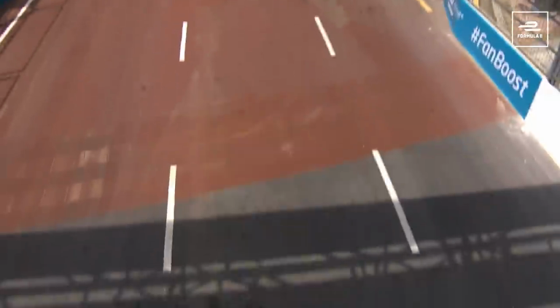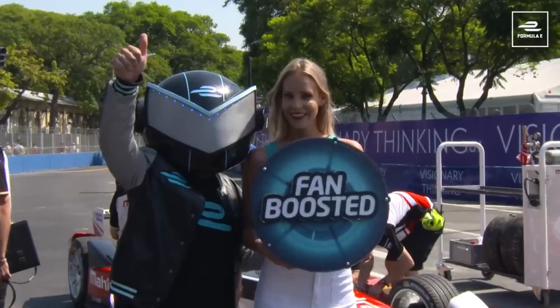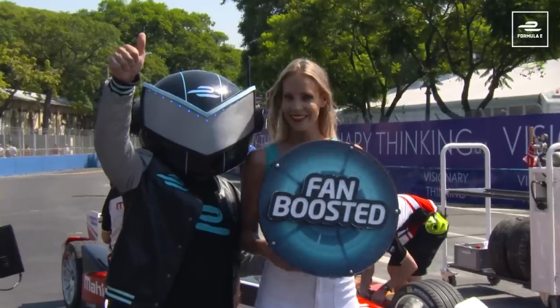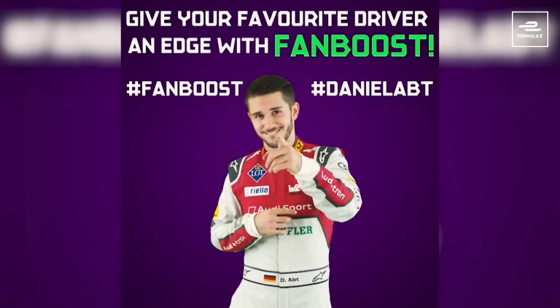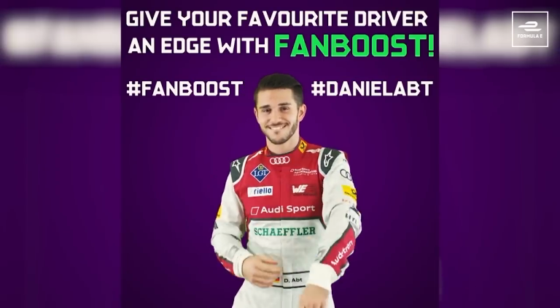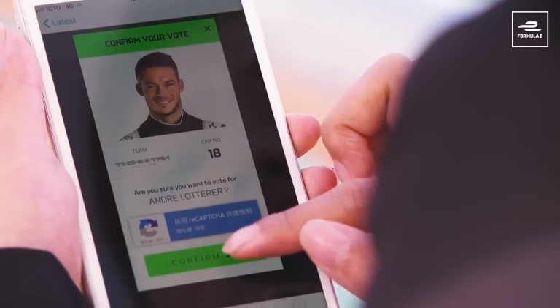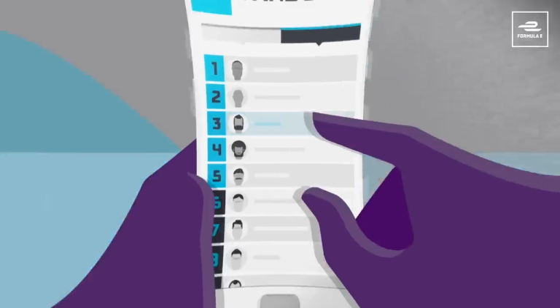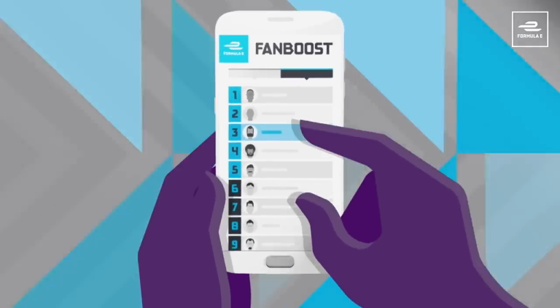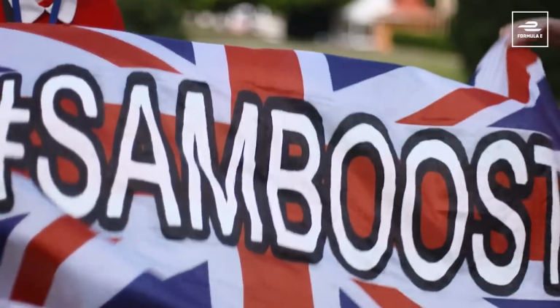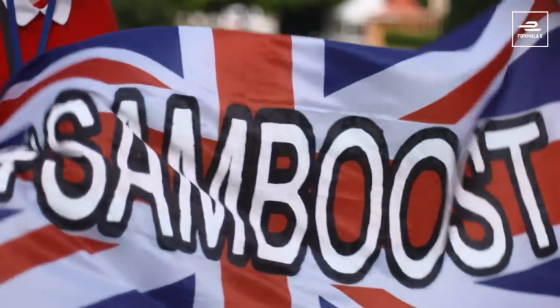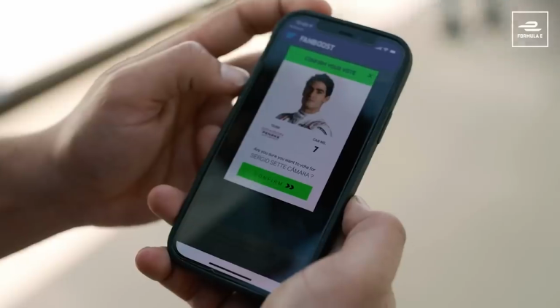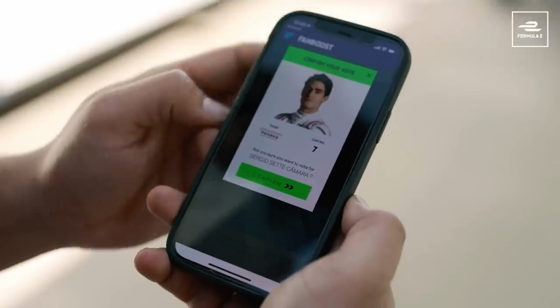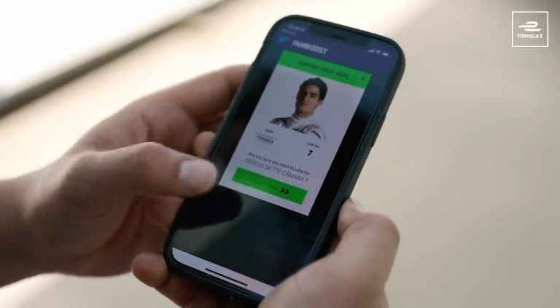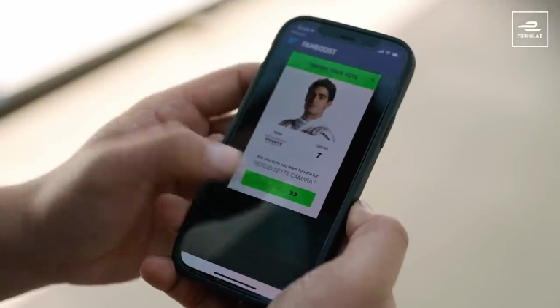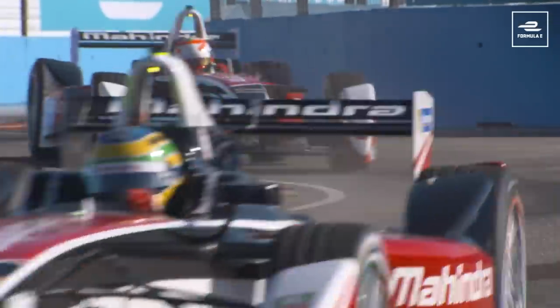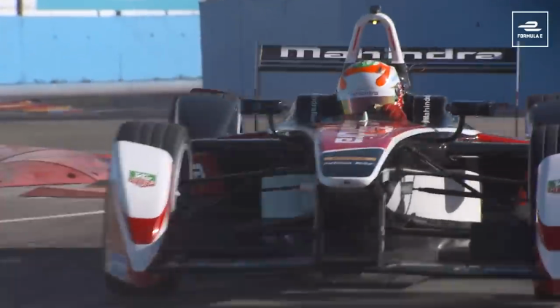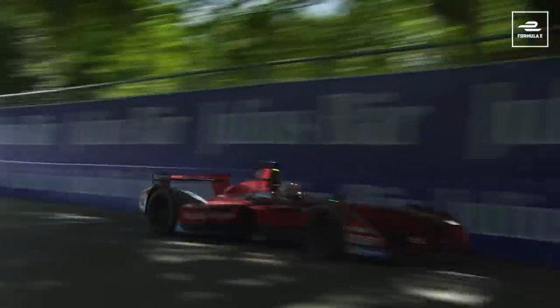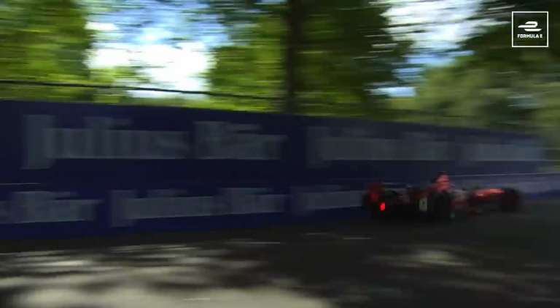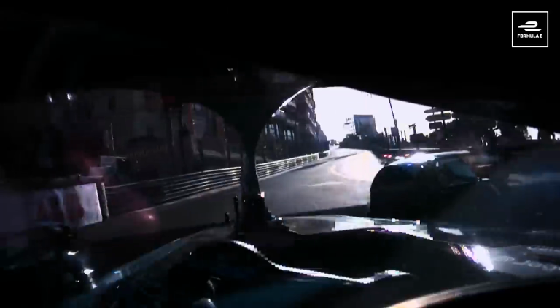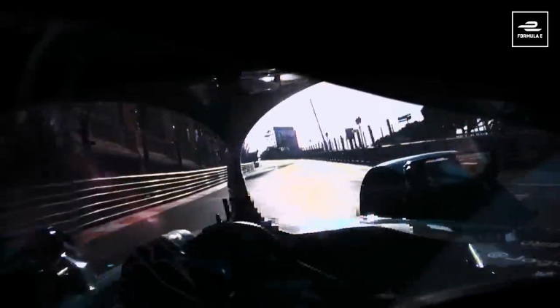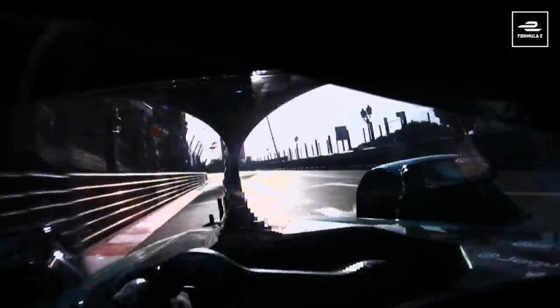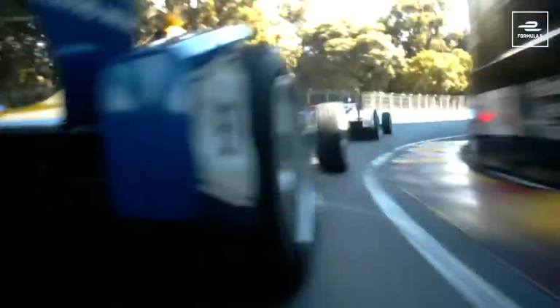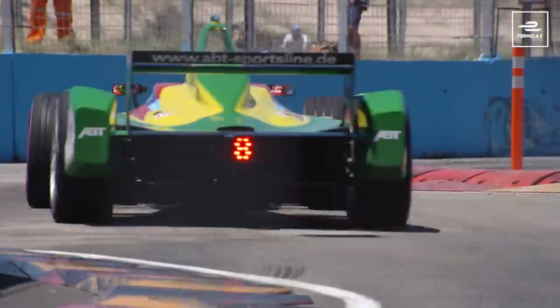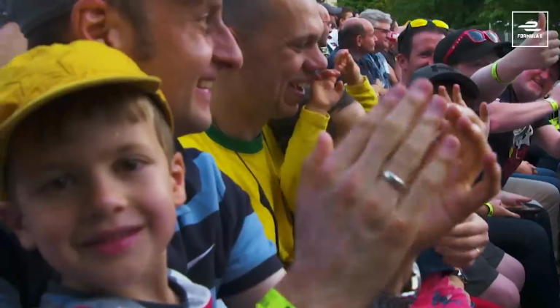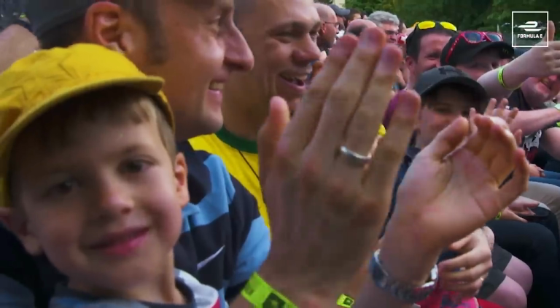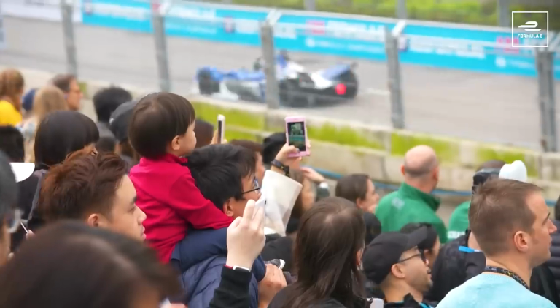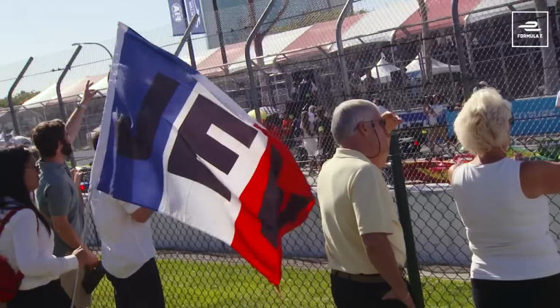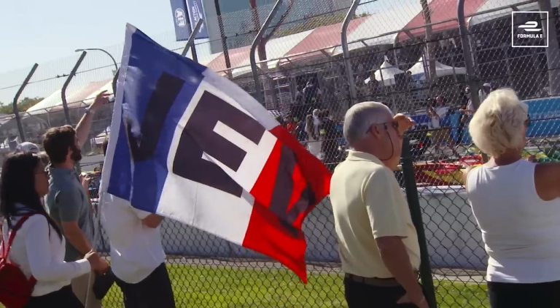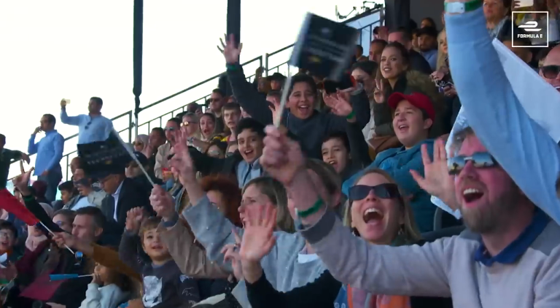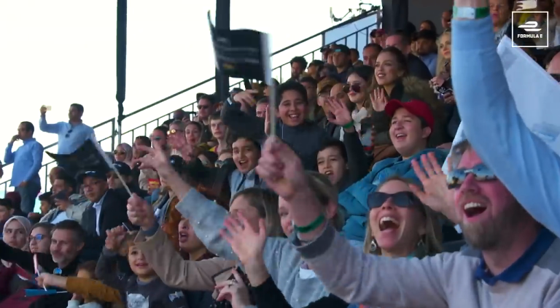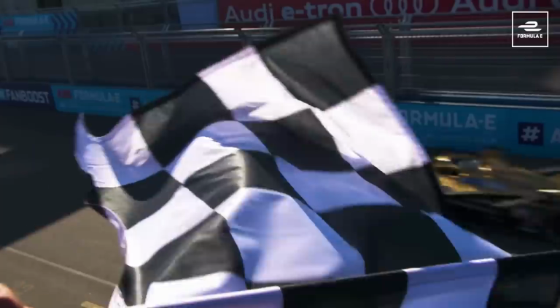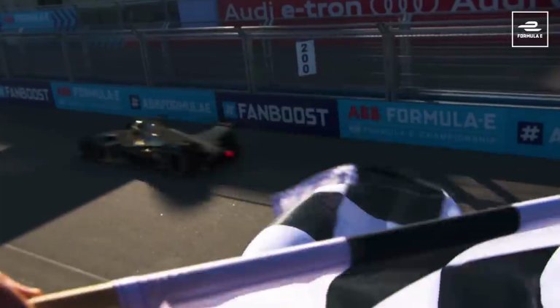Fan Boost, introduced back in 2014, has been part of Formula E from the very beginning. Since inception, Formula E has been the only event in the world to allow fans to play an active role in influencing the outcome of a race.